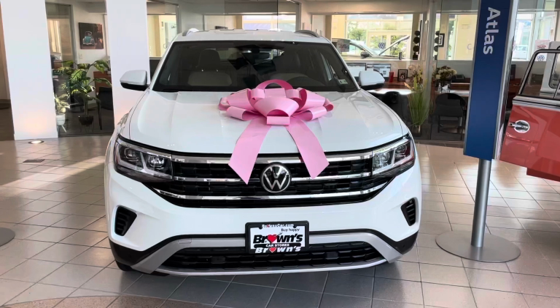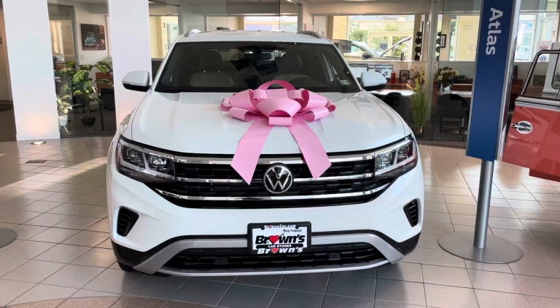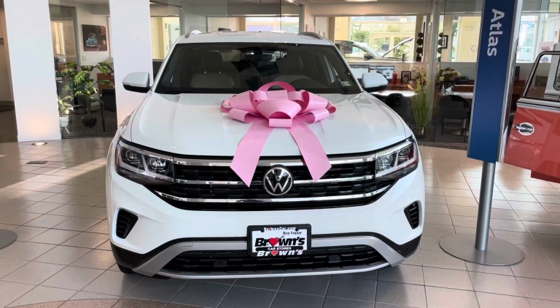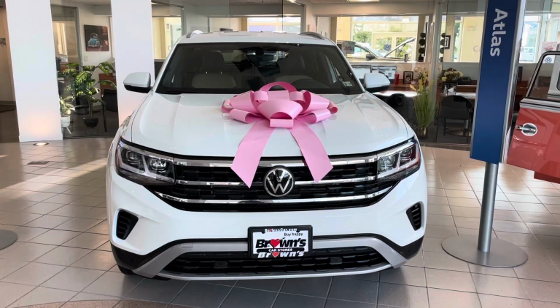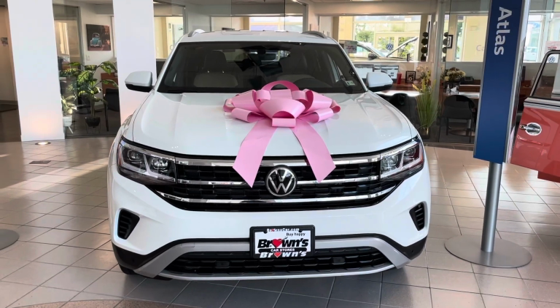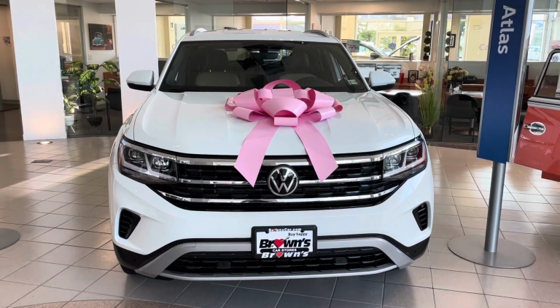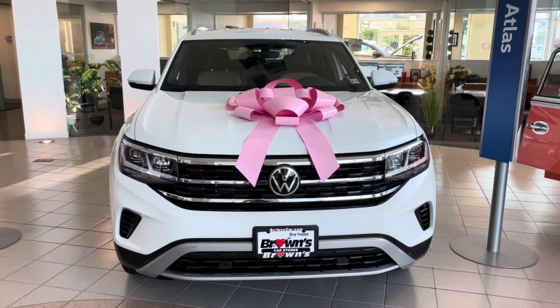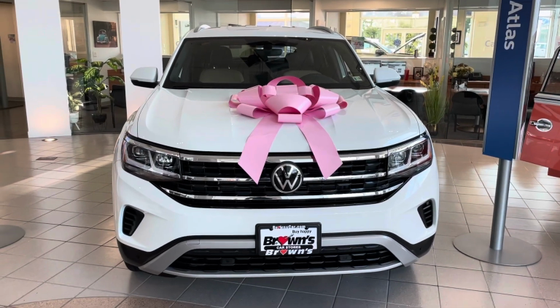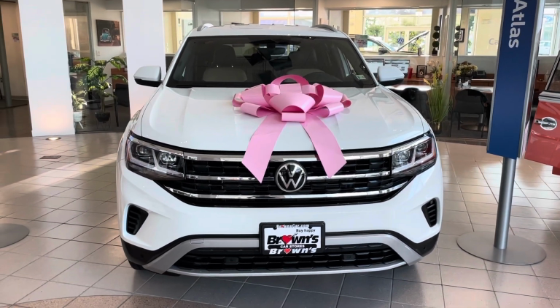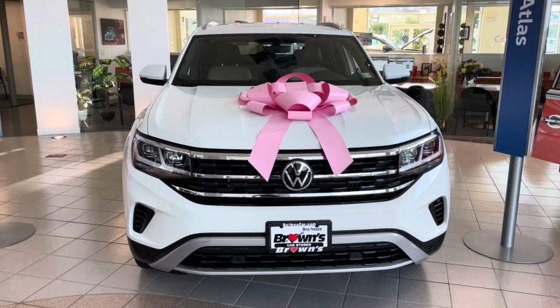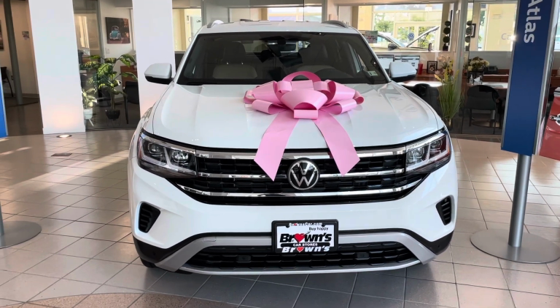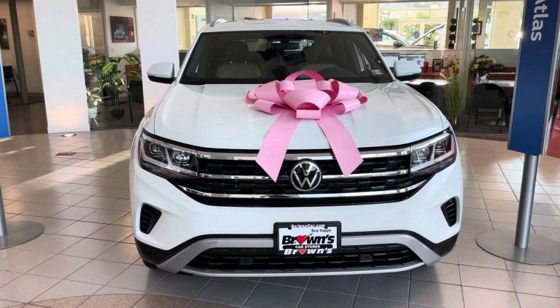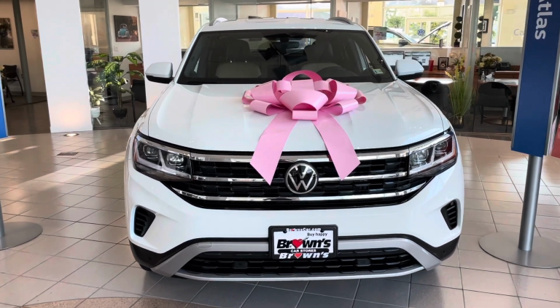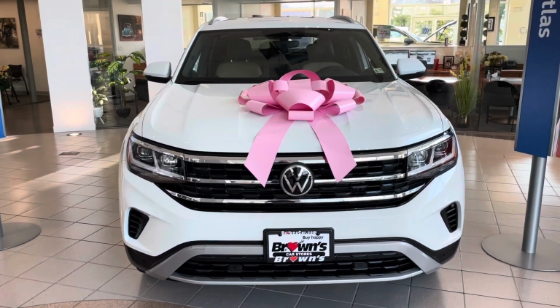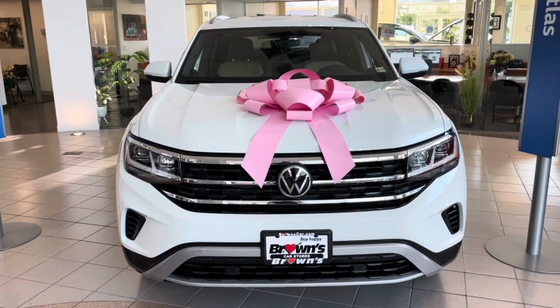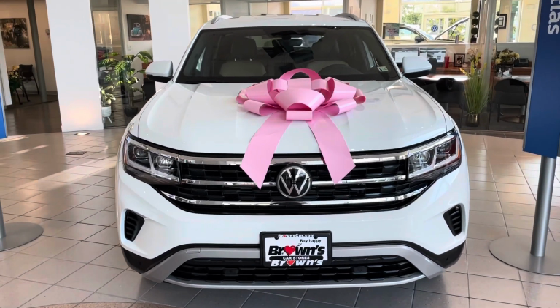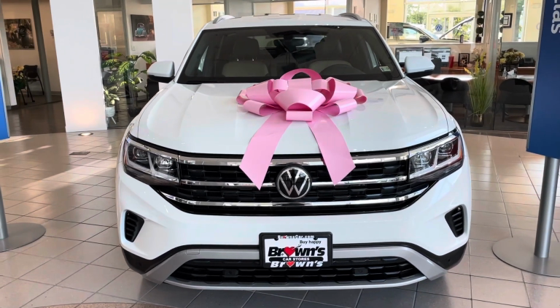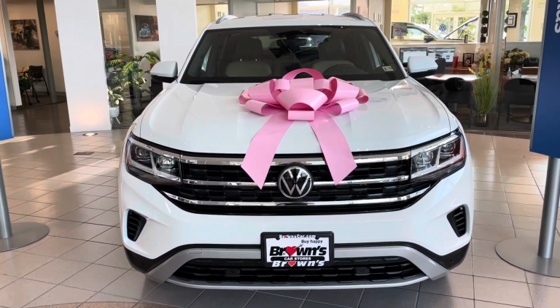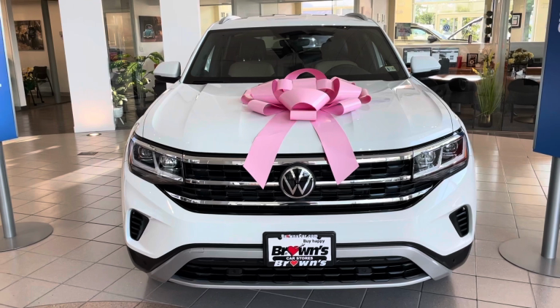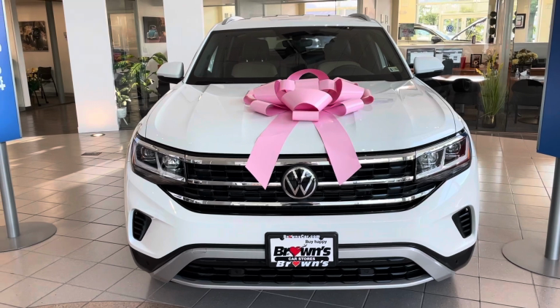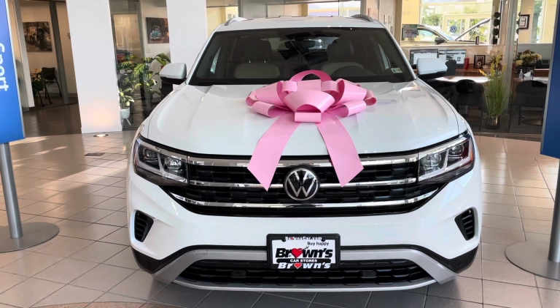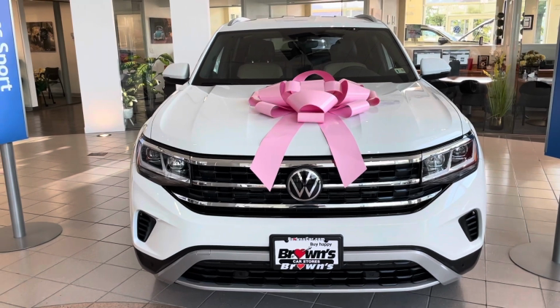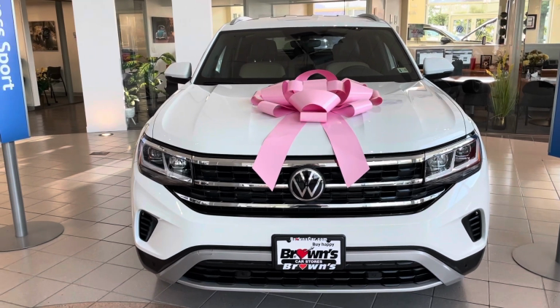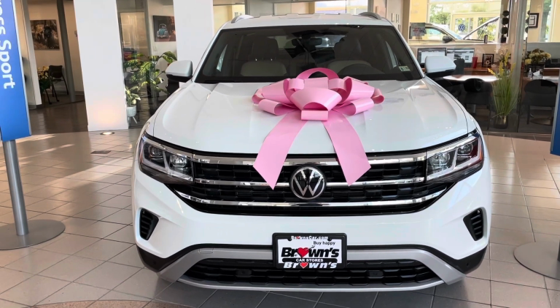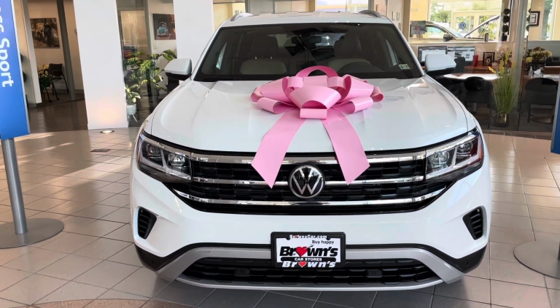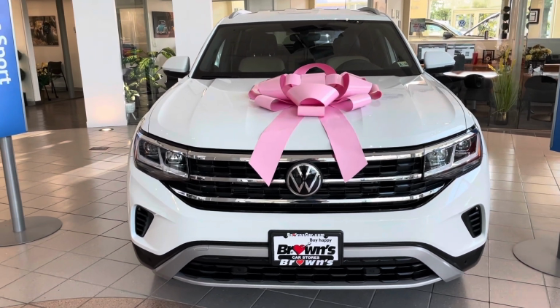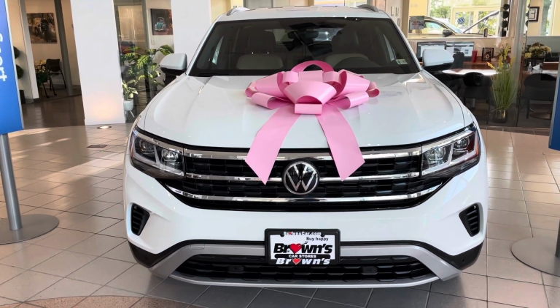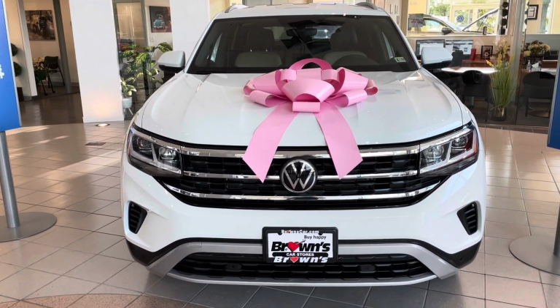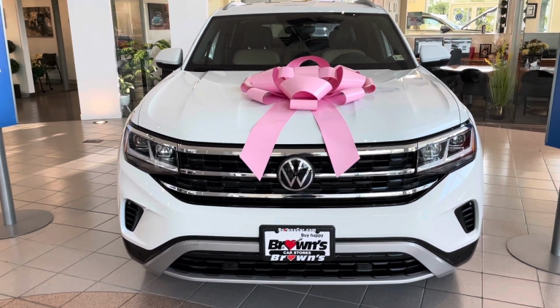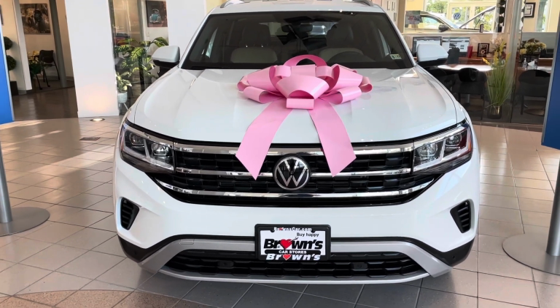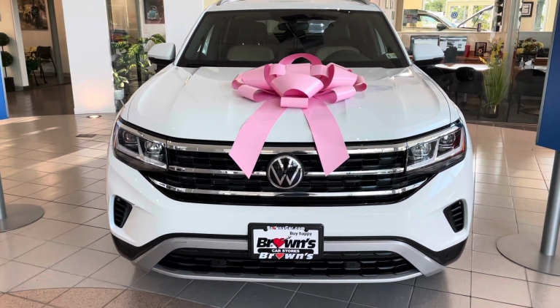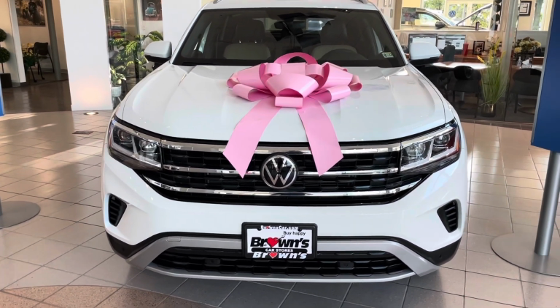Hi, my name is Jacob. I'm a sales rep here at Browns Volkswagen. I wanted to take a second out of my day to show you around the 2021 Atlas Cross Sport.